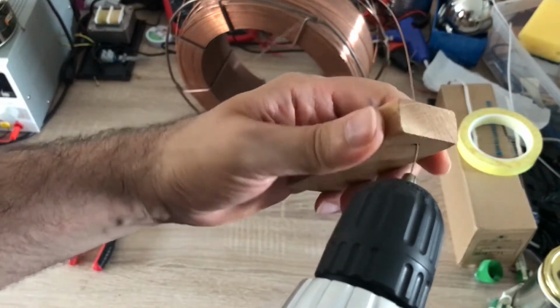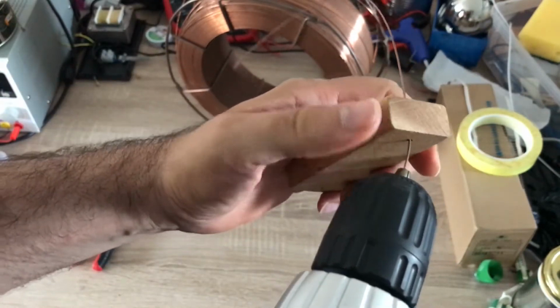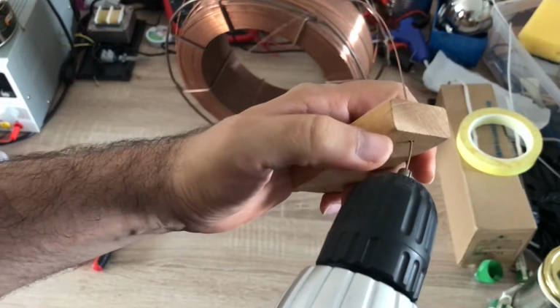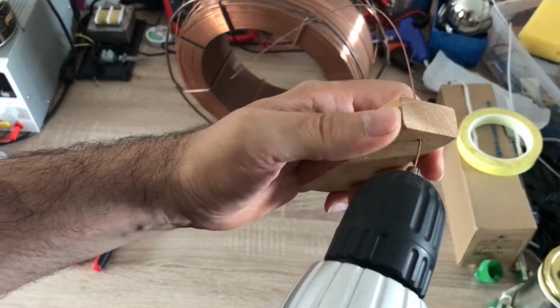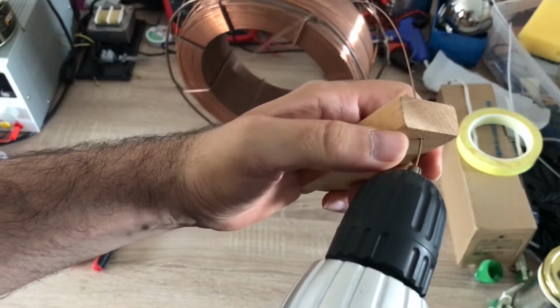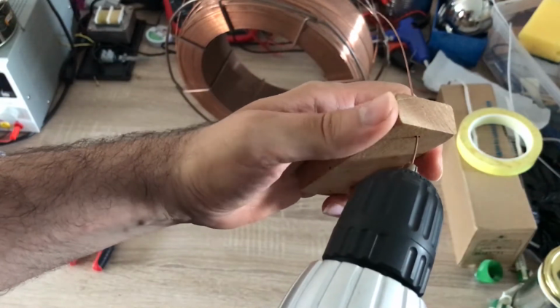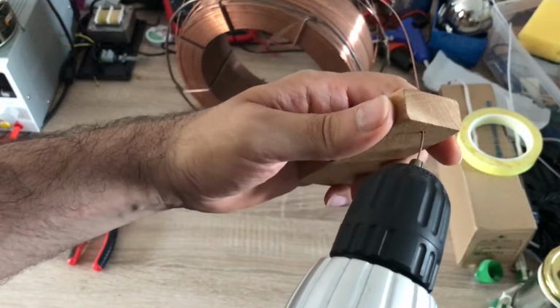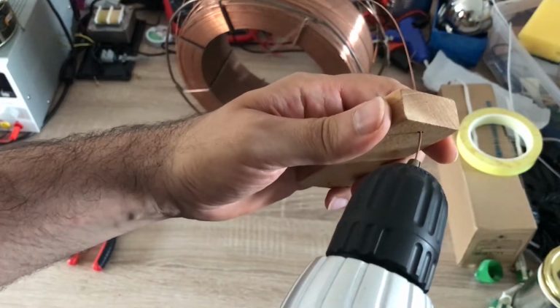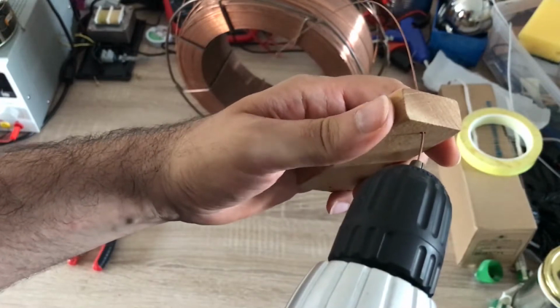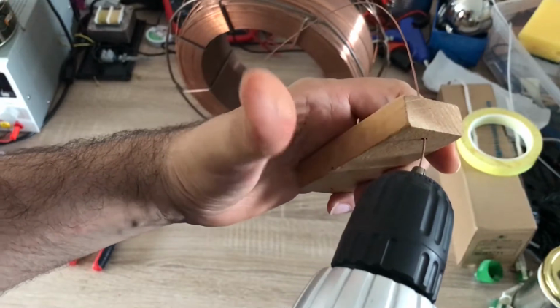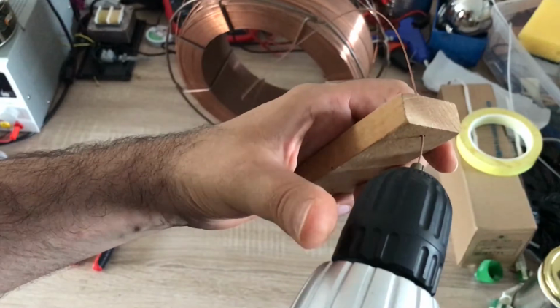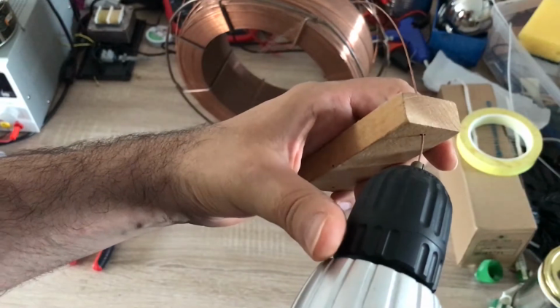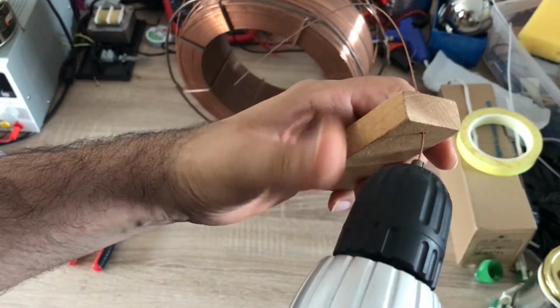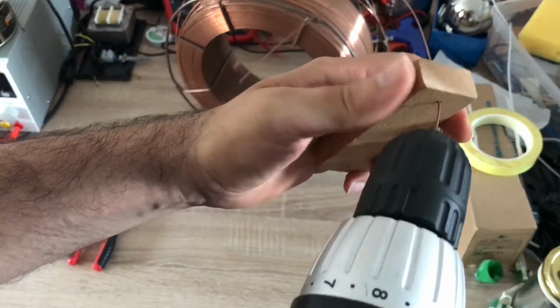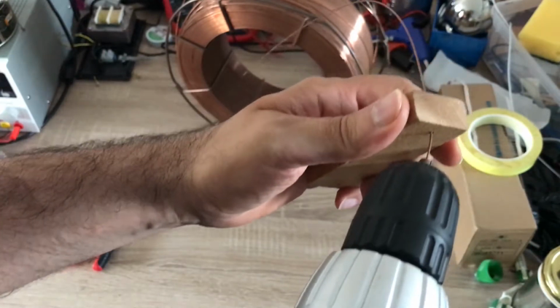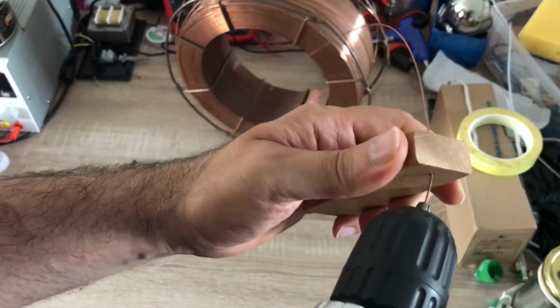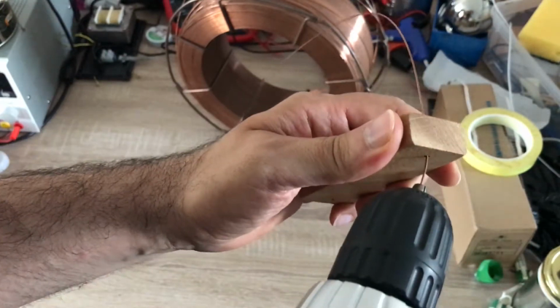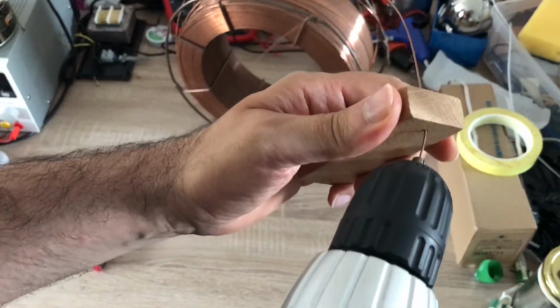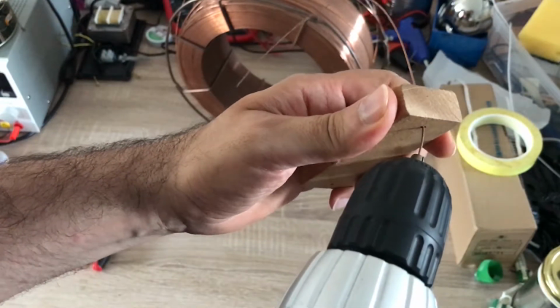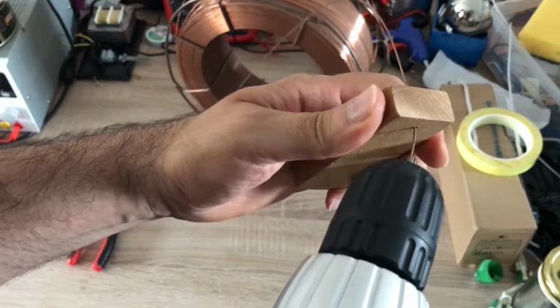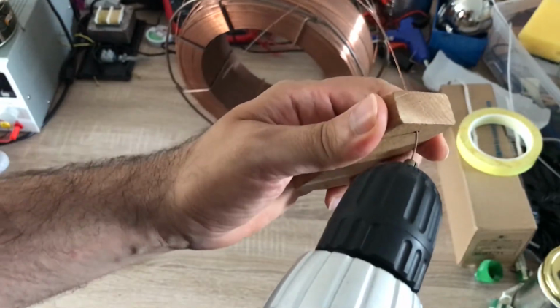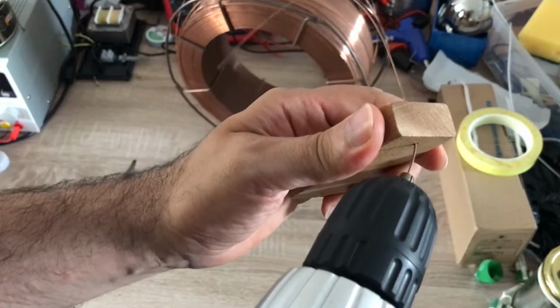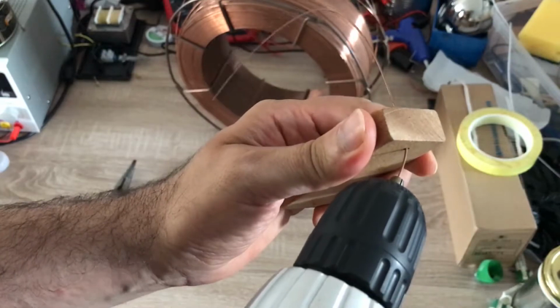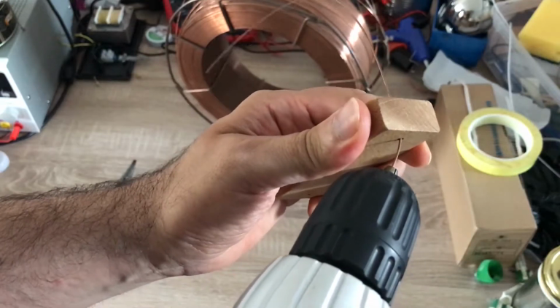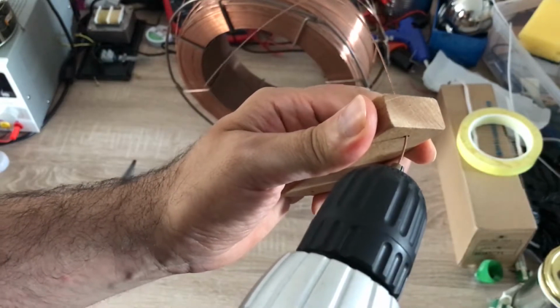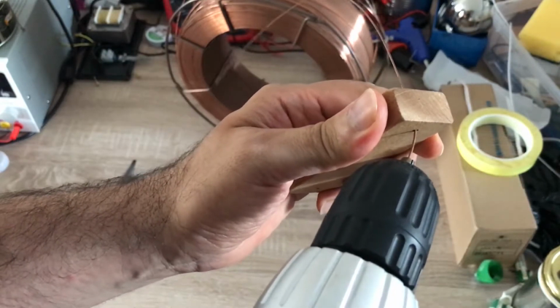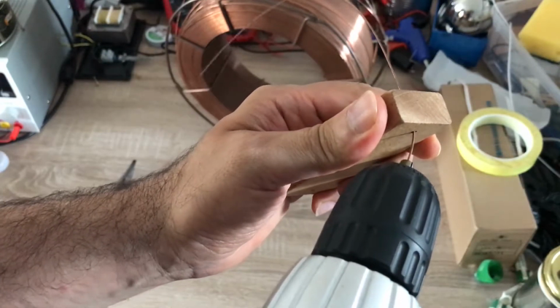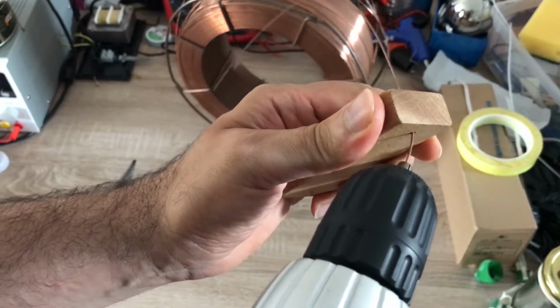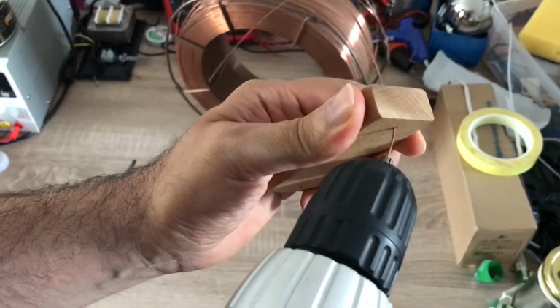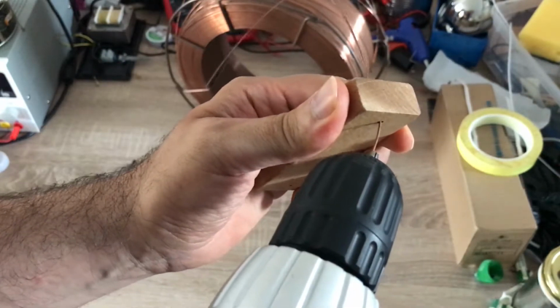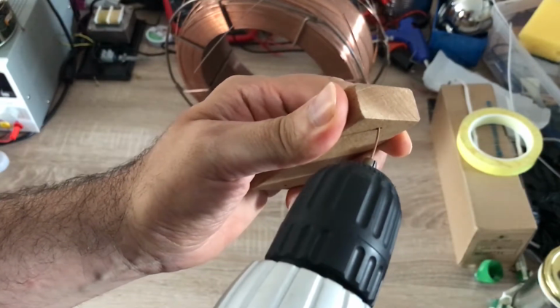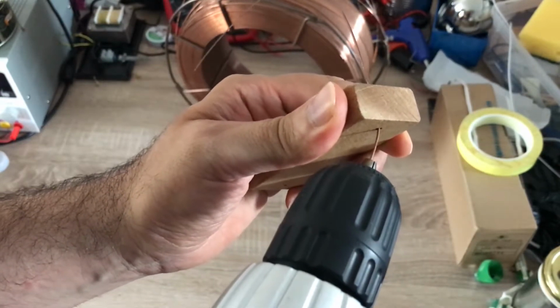Now what we have to do is bend this wood a little bit to create some tension on the wire, and then turn on the drill and pull it away from the wood. So create the tension and then turn it on.